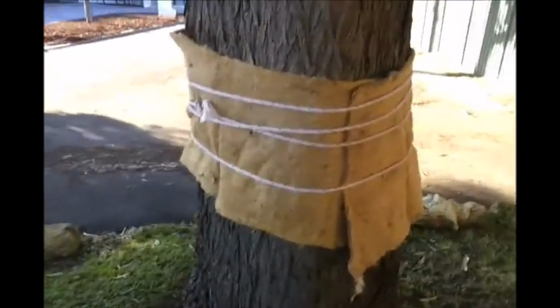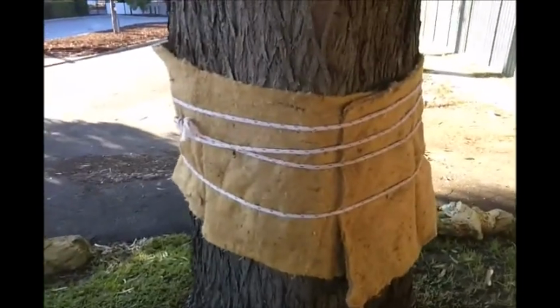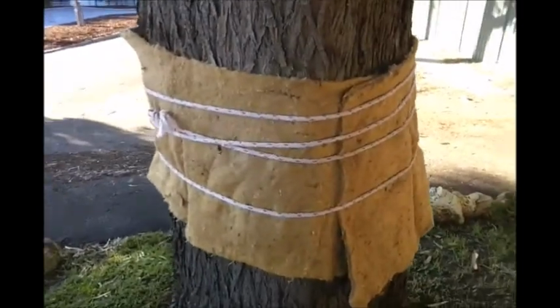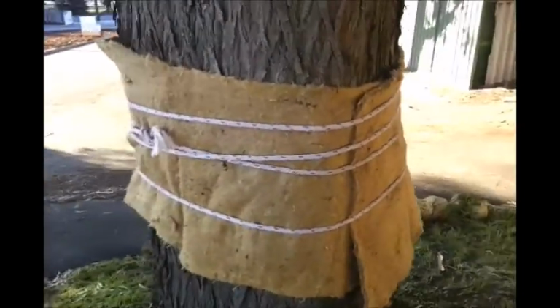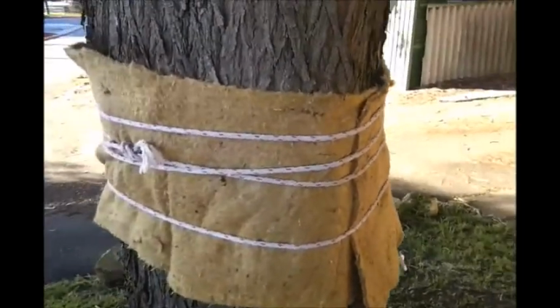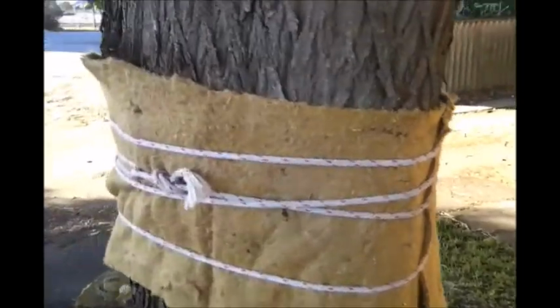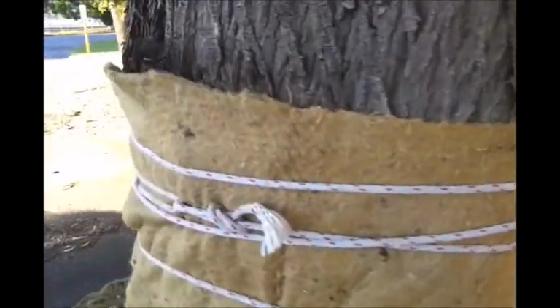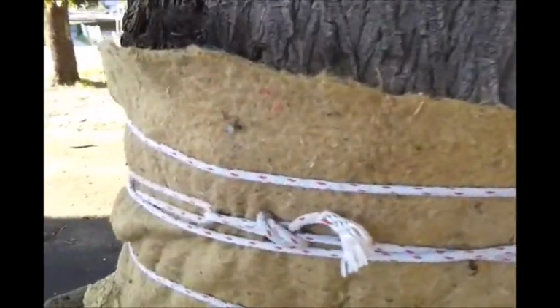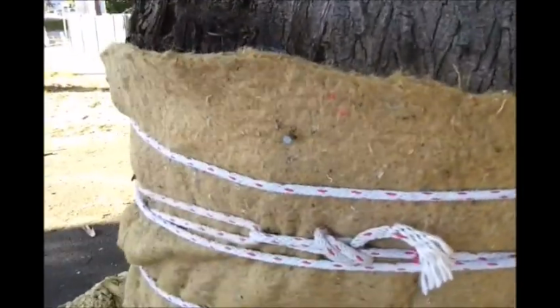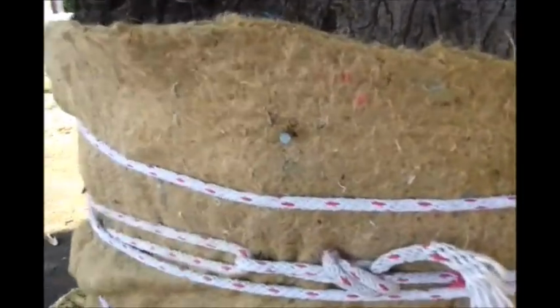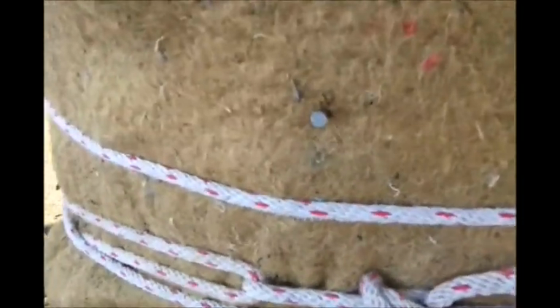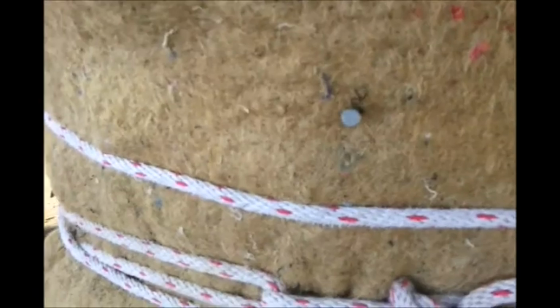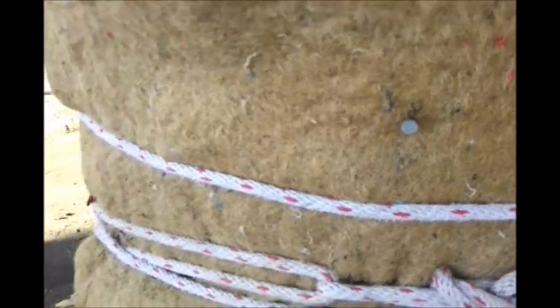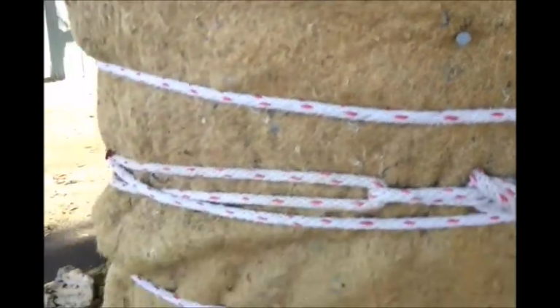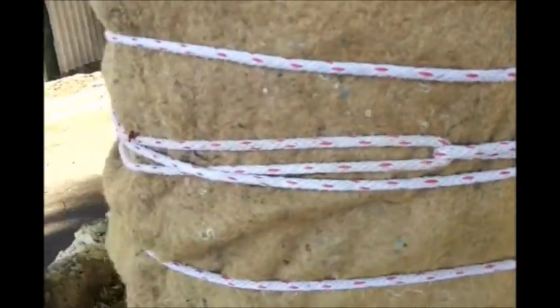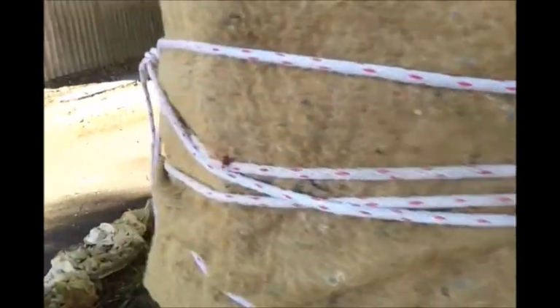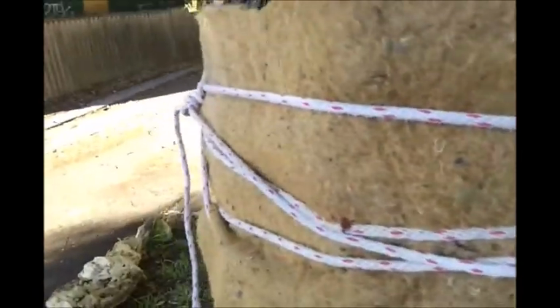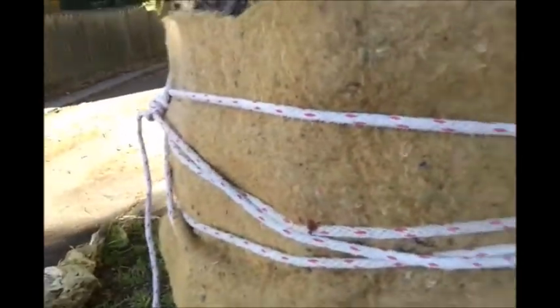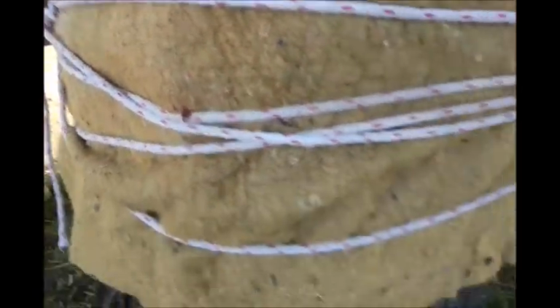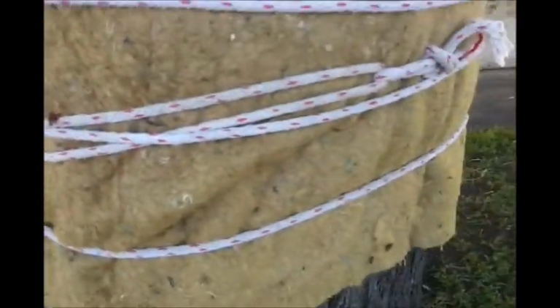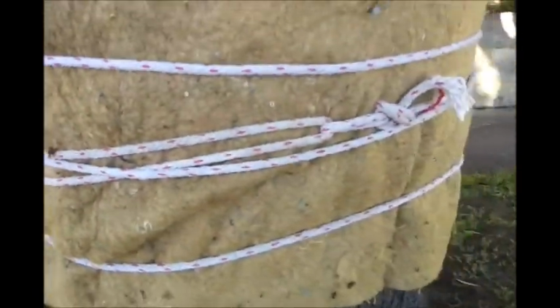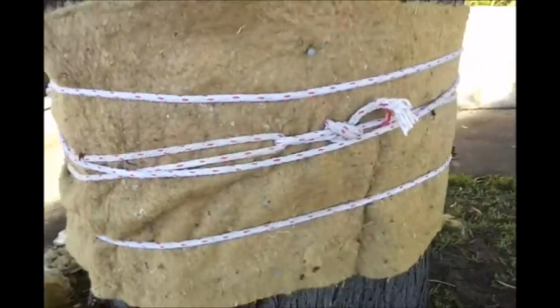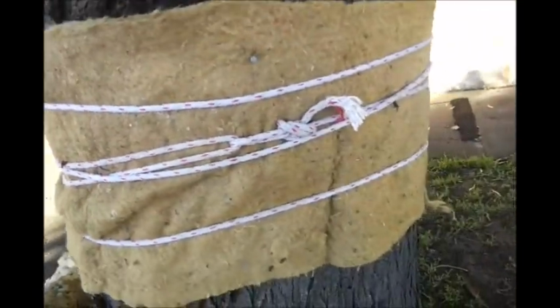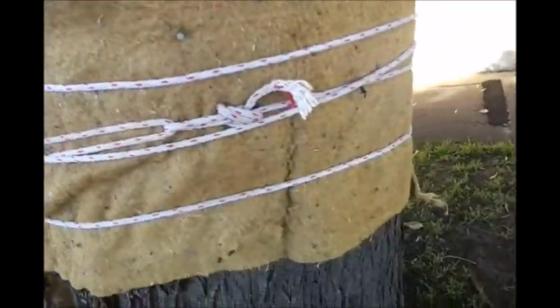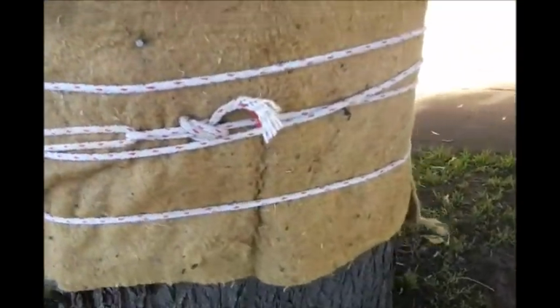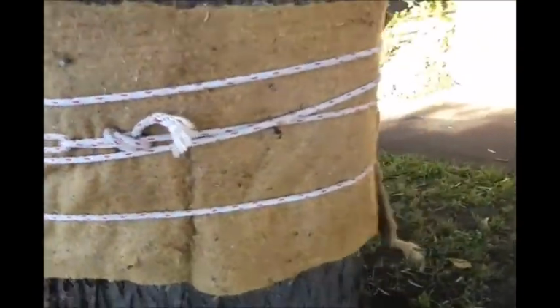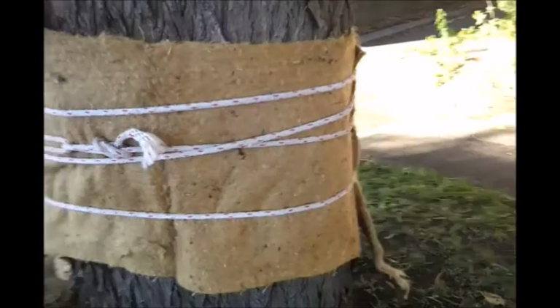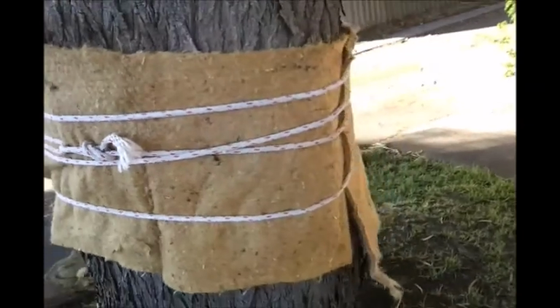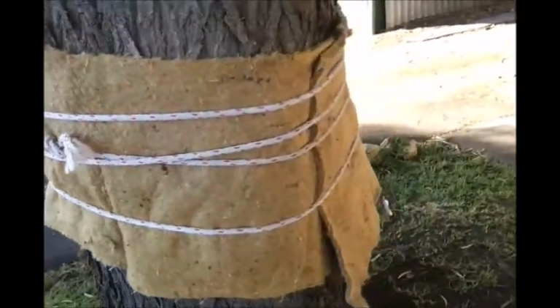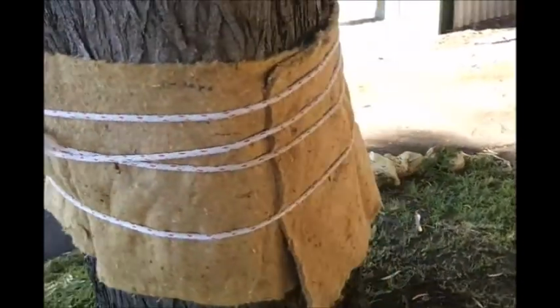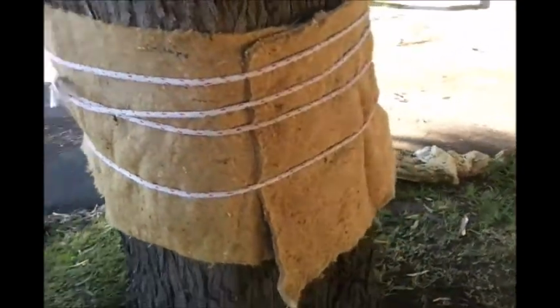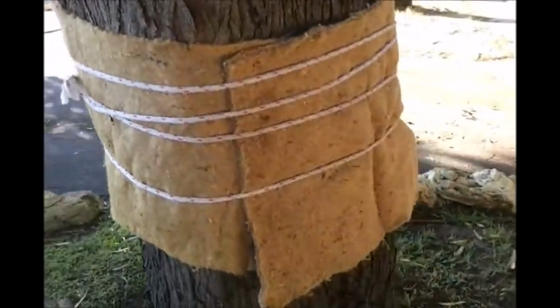I used a couple of nails to hold the bag in place and then just tied some rope around it. I don't need as much rope as I used, but I don't like cutting rope so I just left it on there.